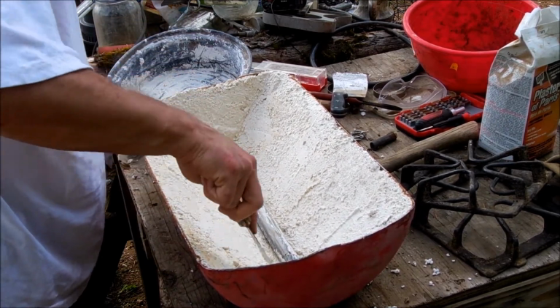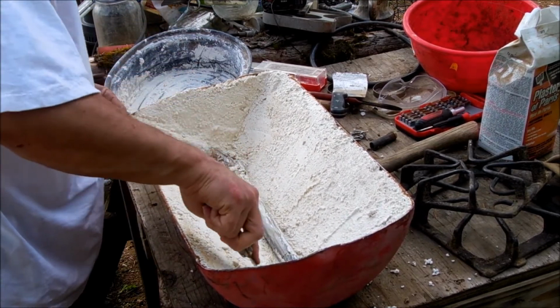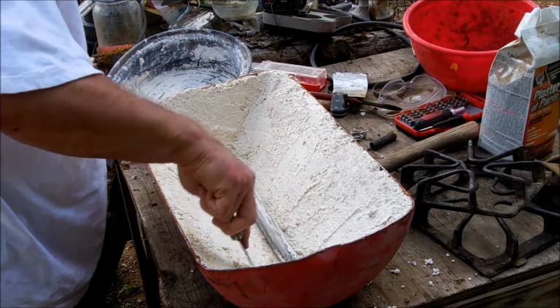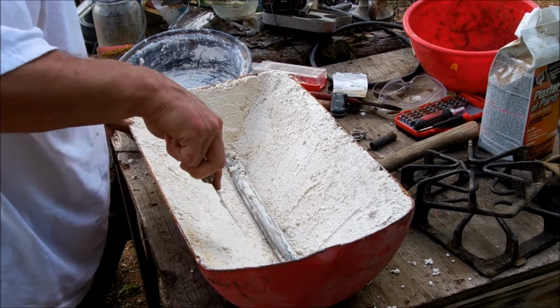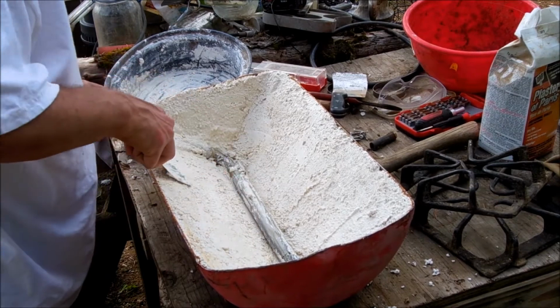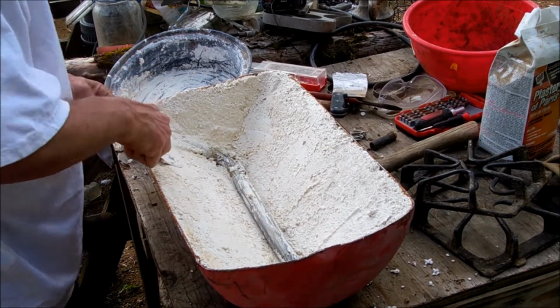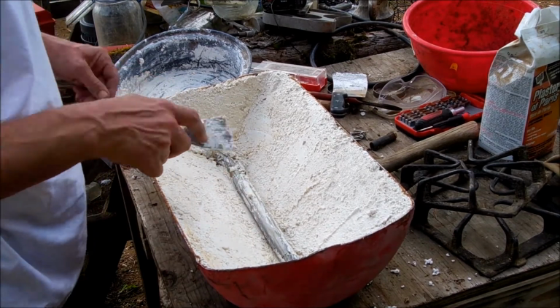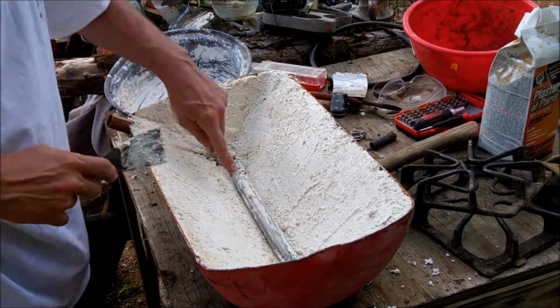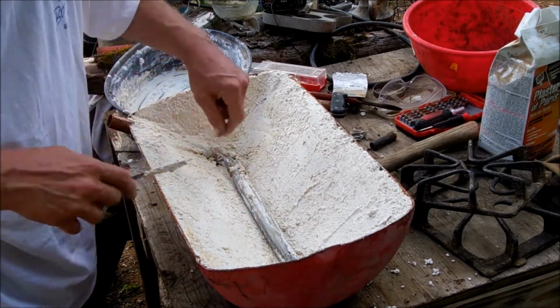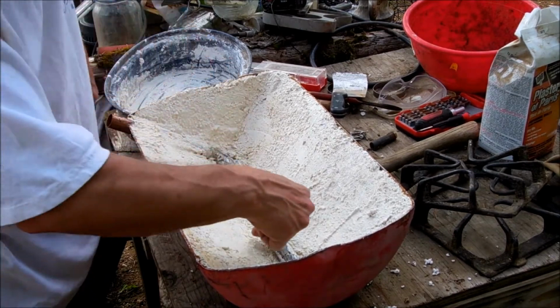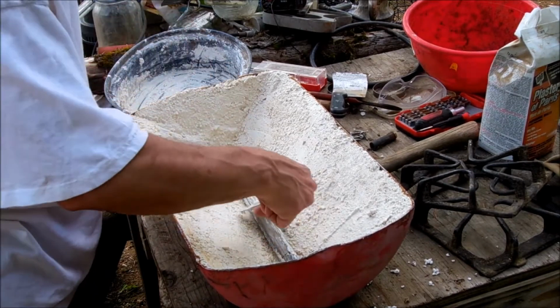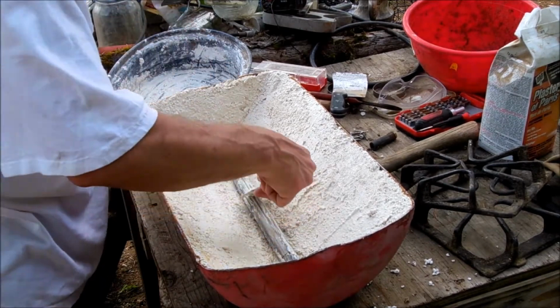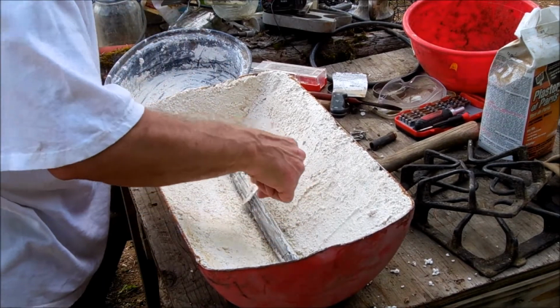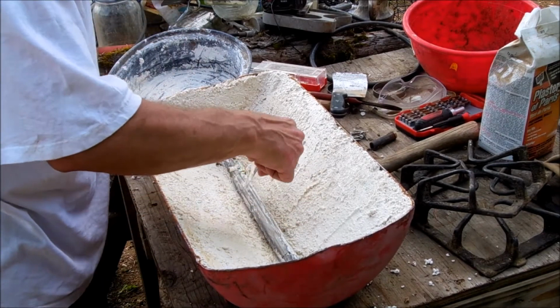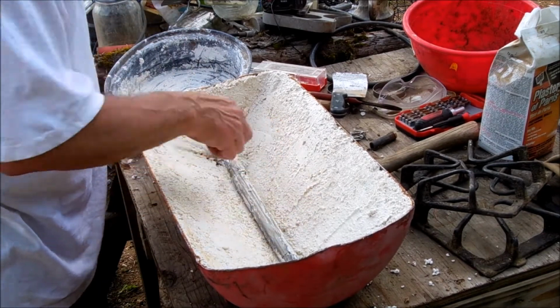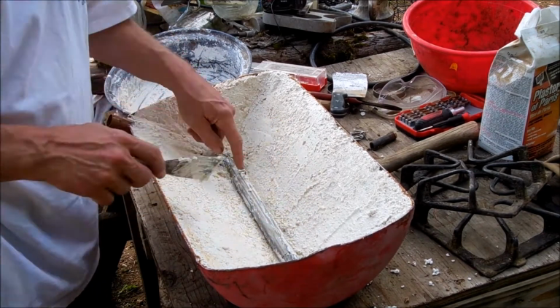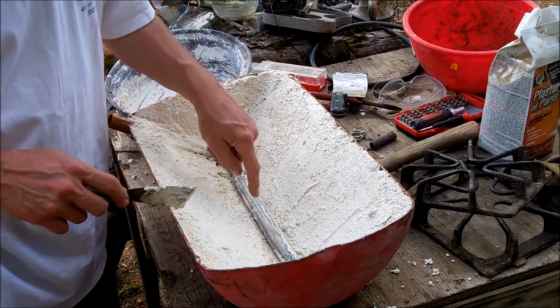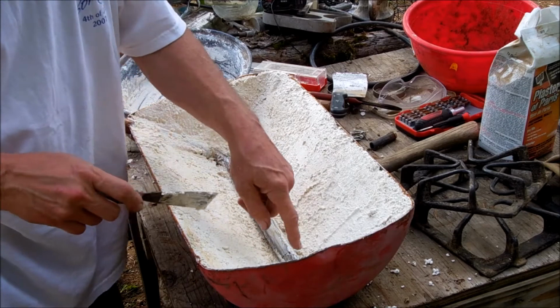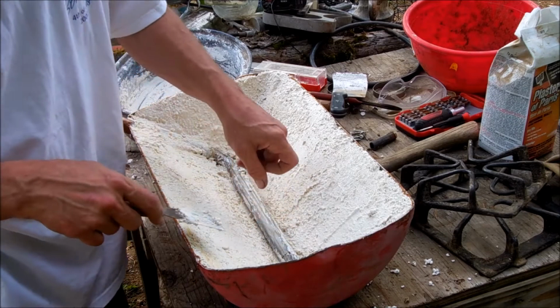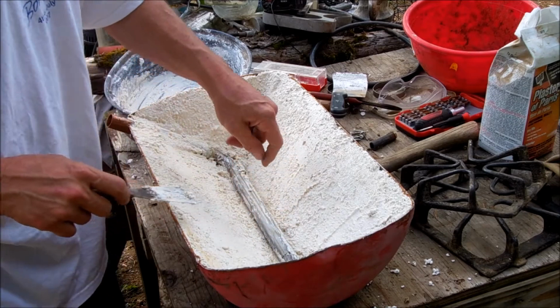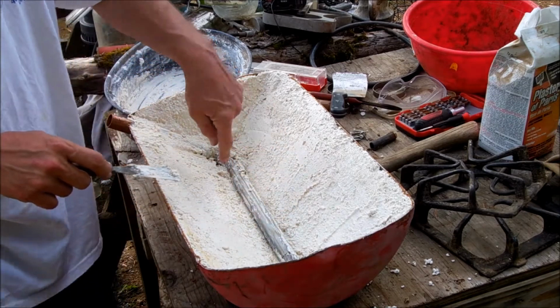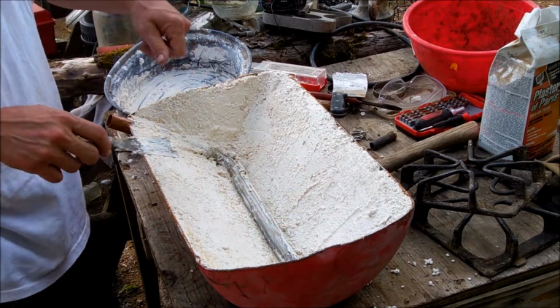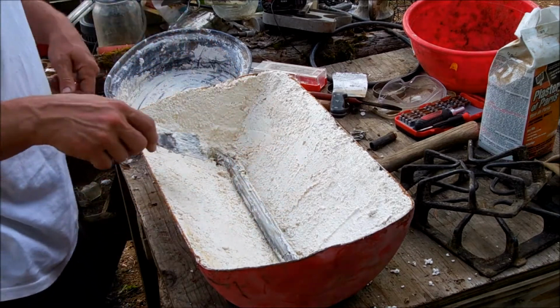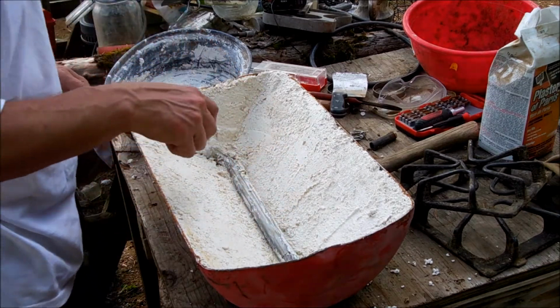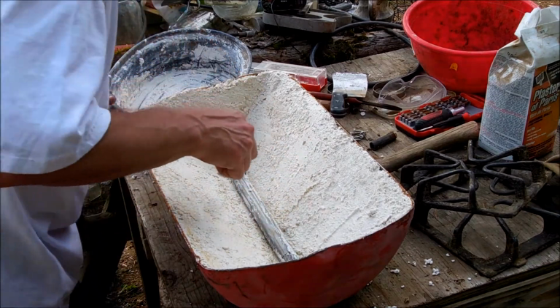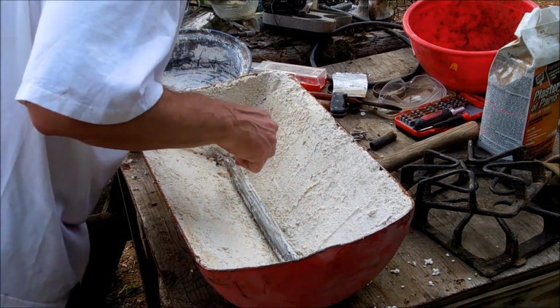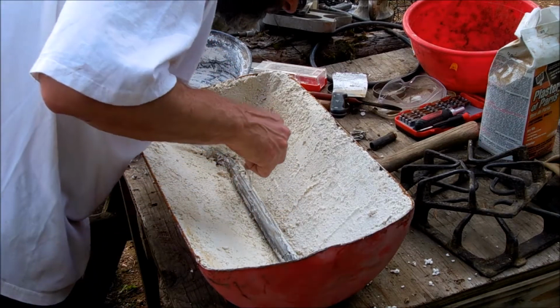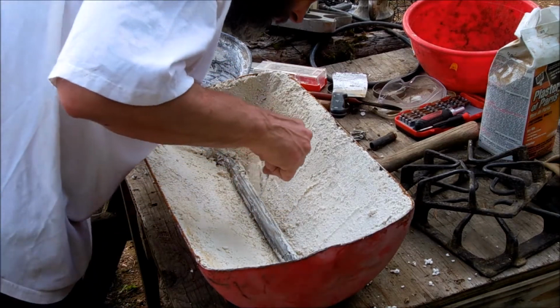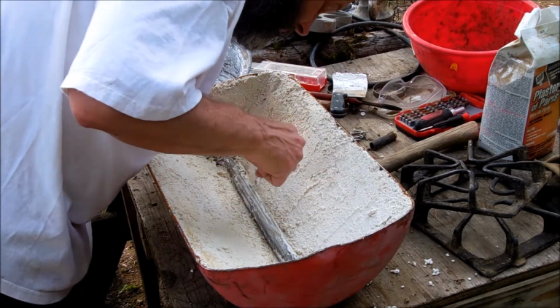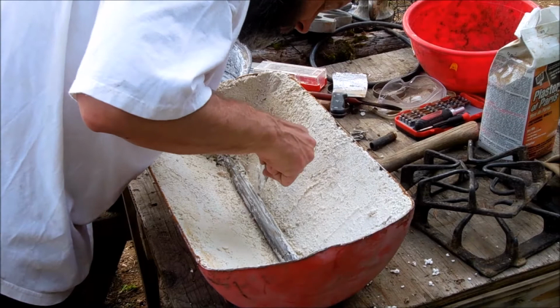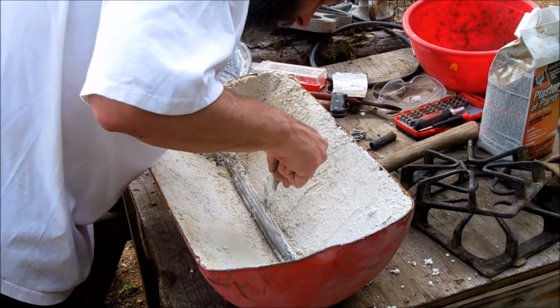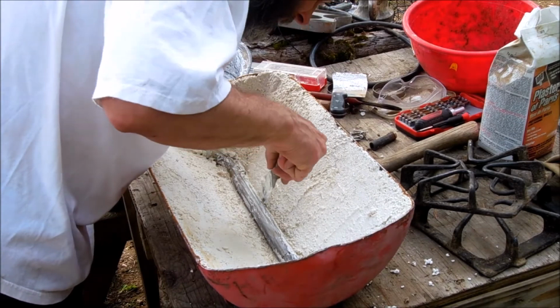Then we're going to get the air system set up, try to fire it up and cure all this perlite. I think we're probably going to have to drill some bigger holes on top of this — I don't know if those holes in the burner tube are going to be big enough.